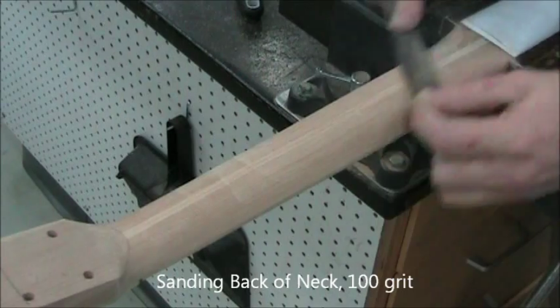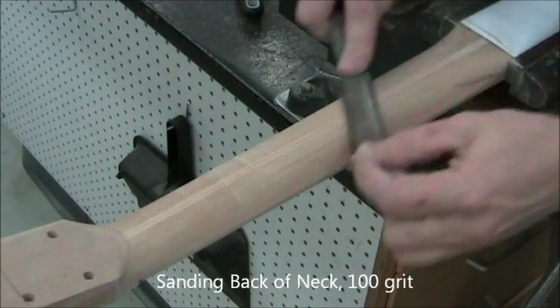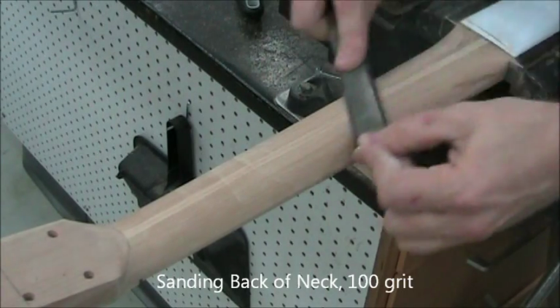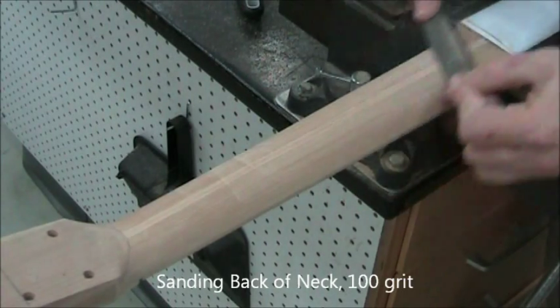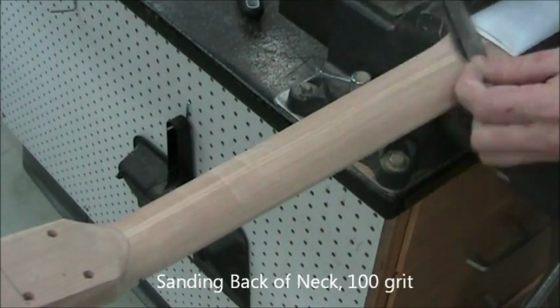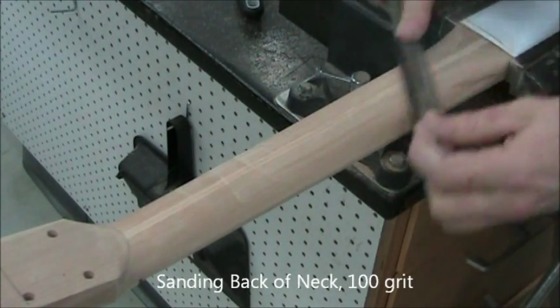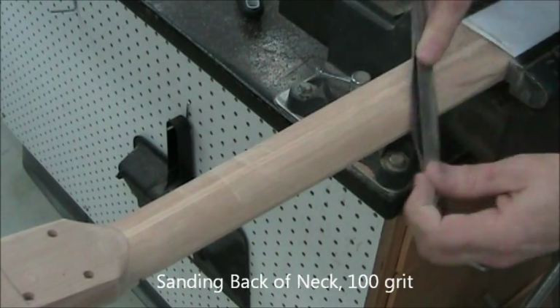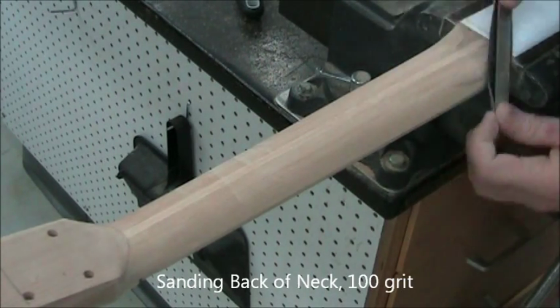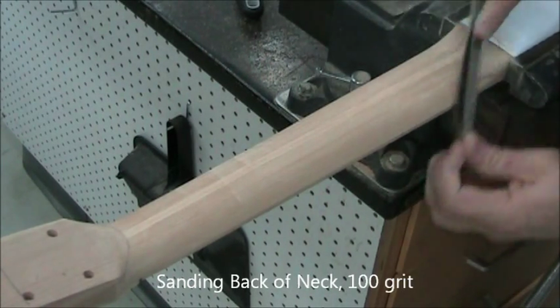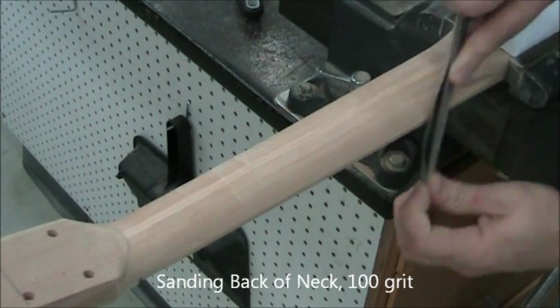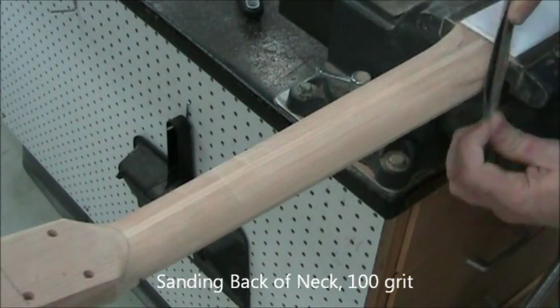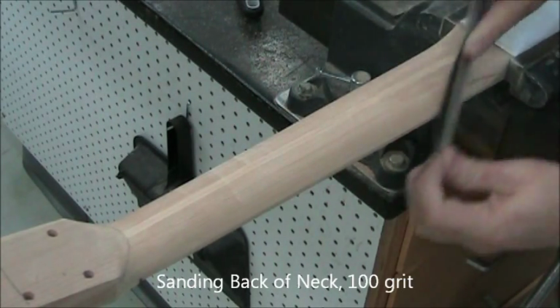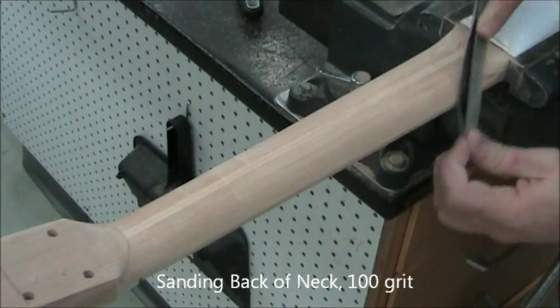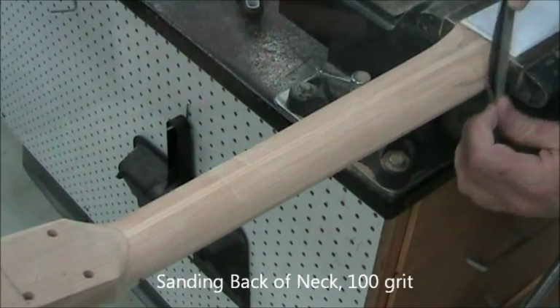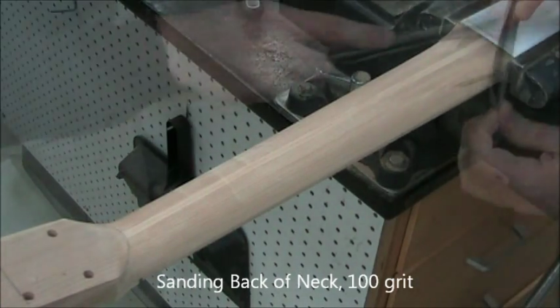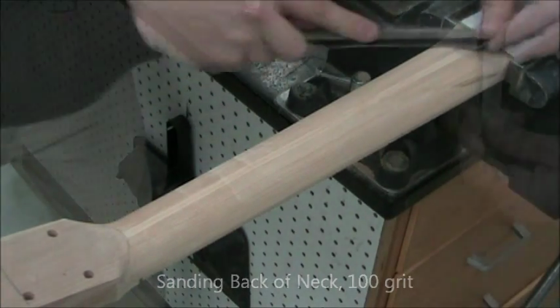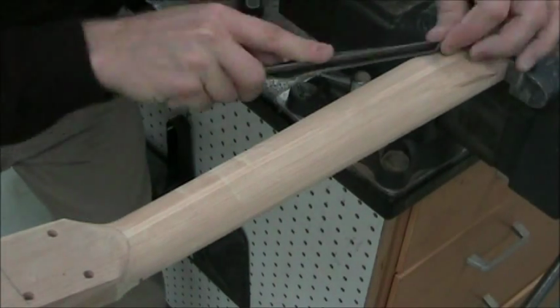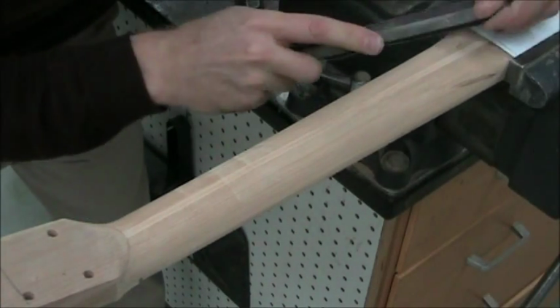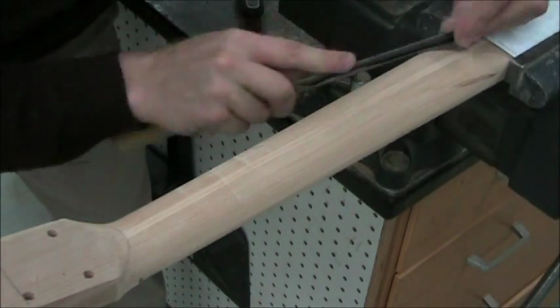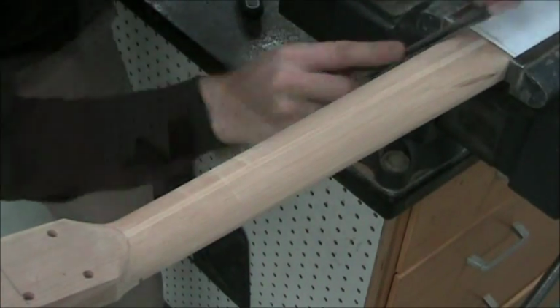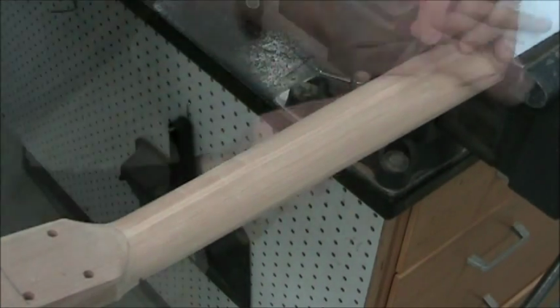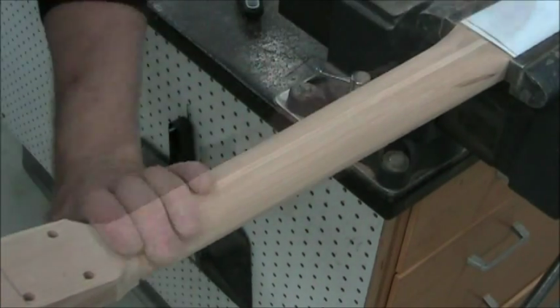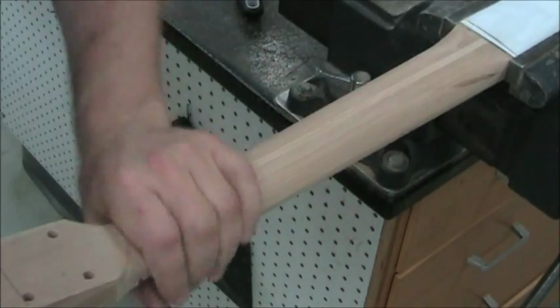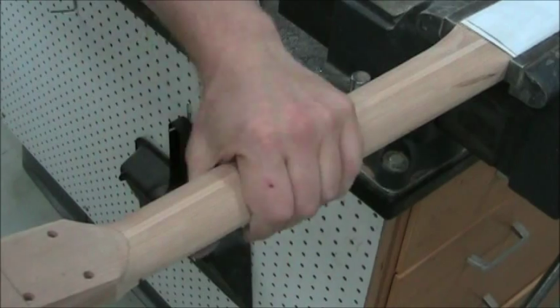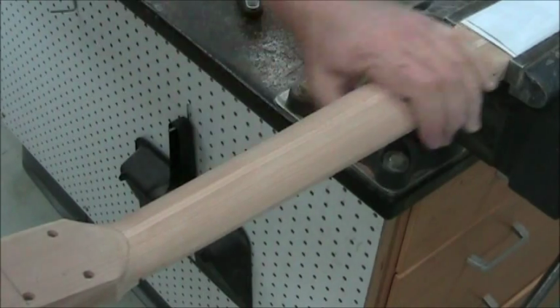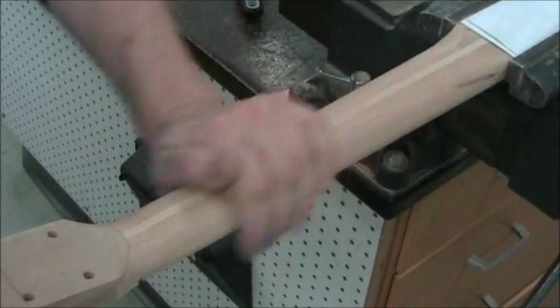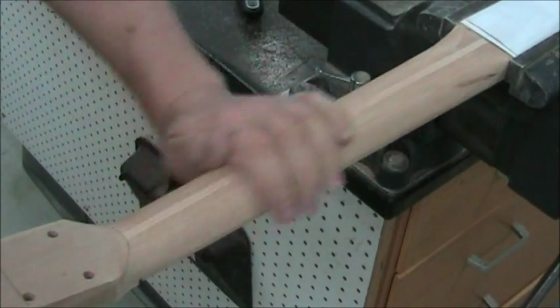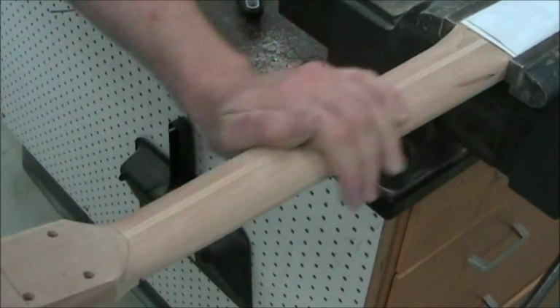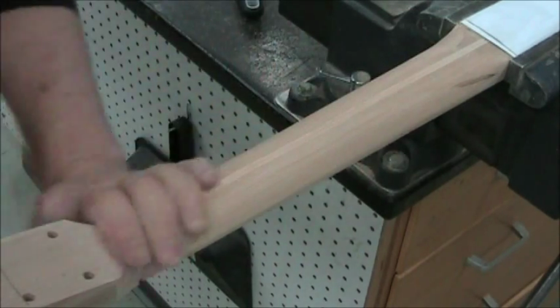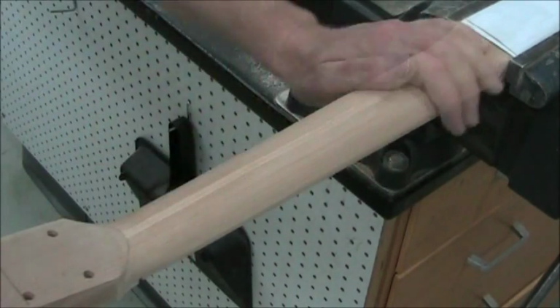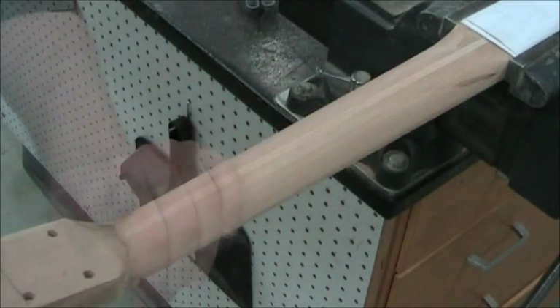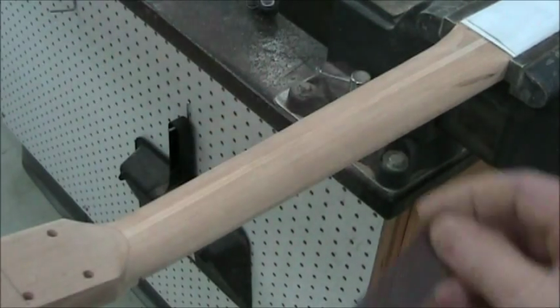We're blending and transitioning at the same time. This is all with 100-grit or 120-grit. Check the feel of it frequently with both your hand and your eye.